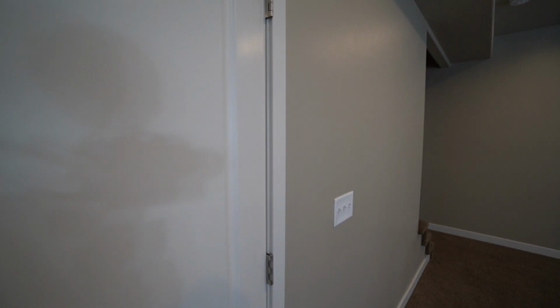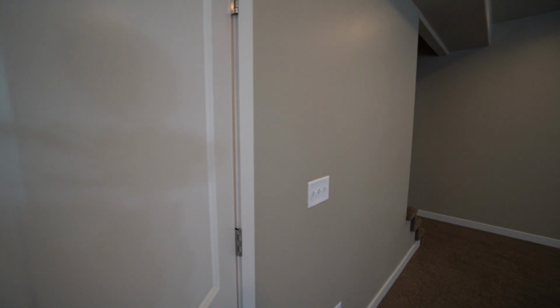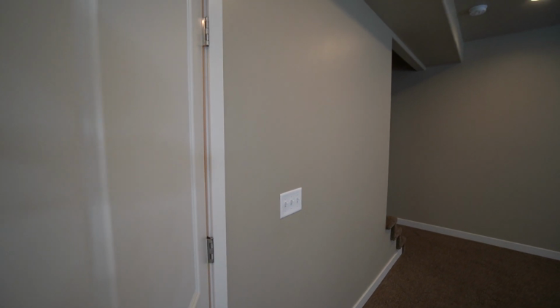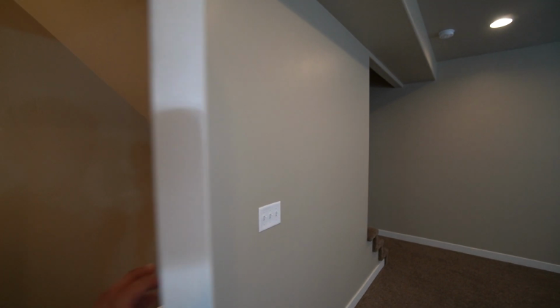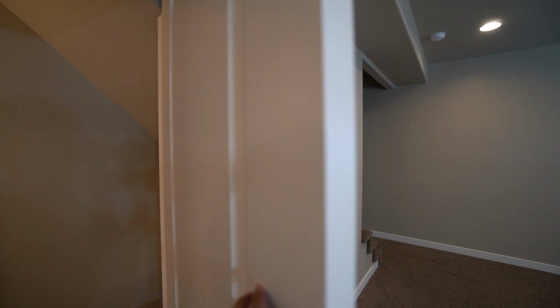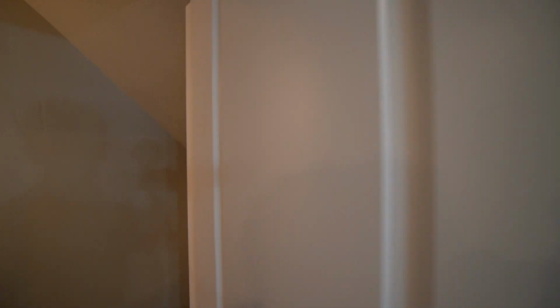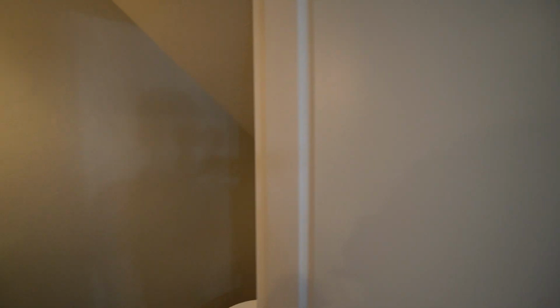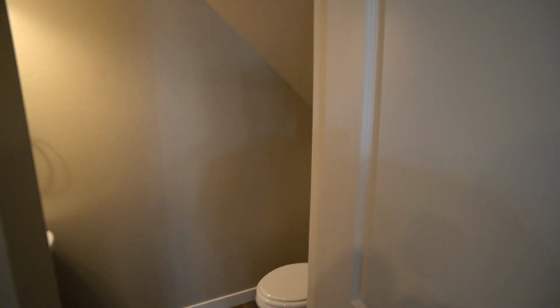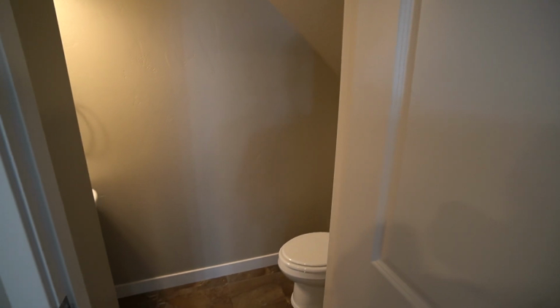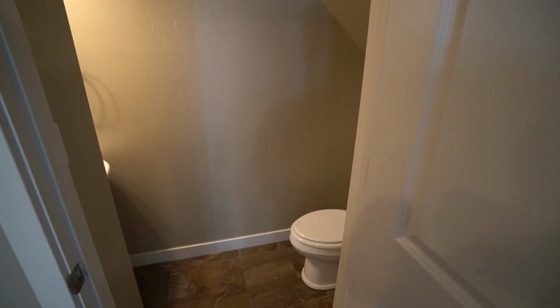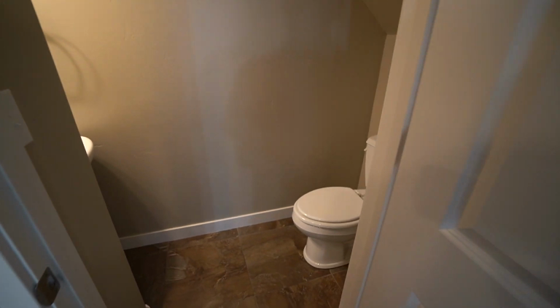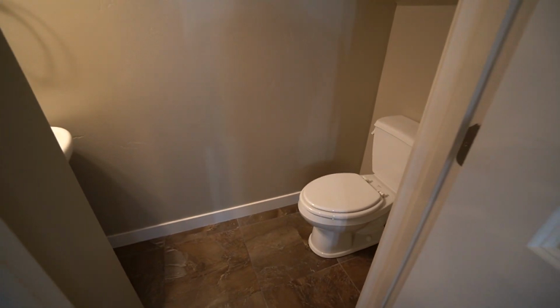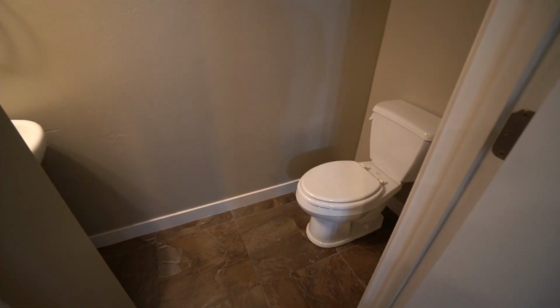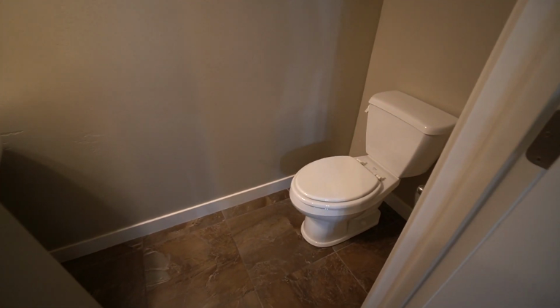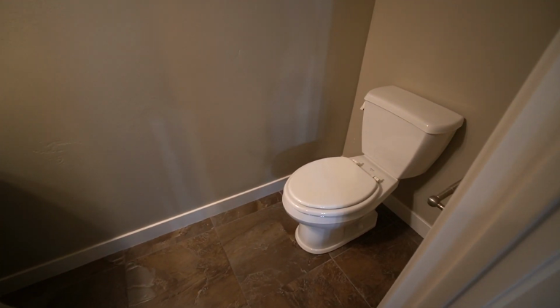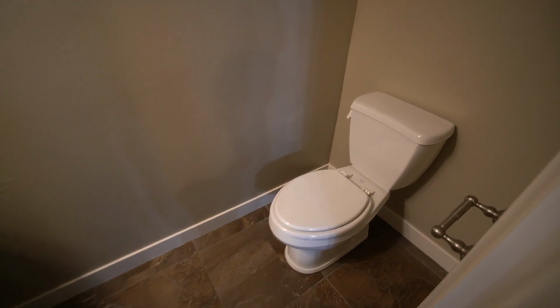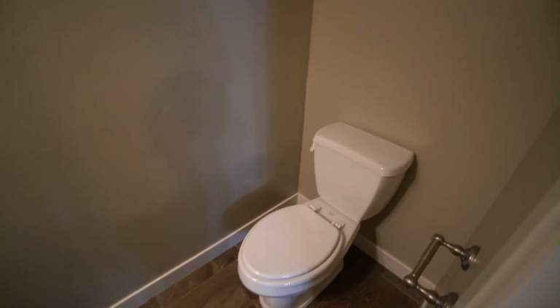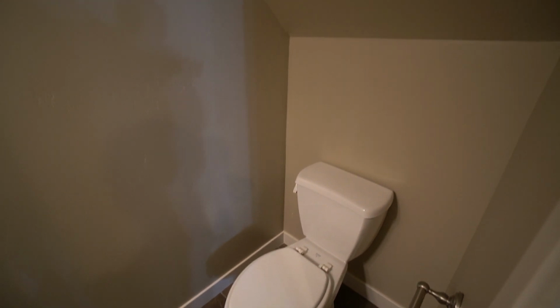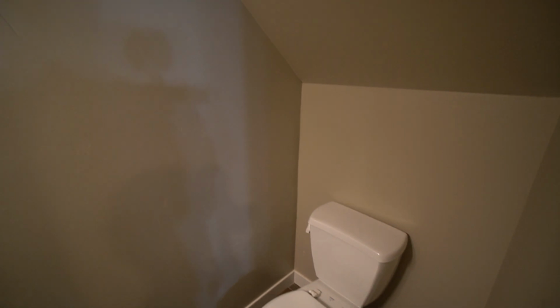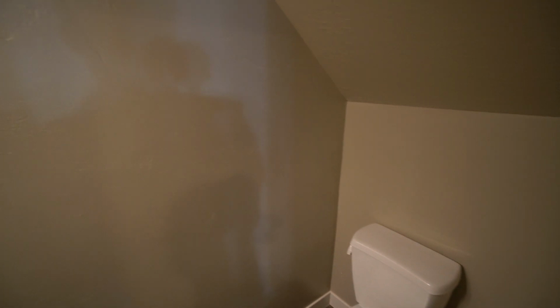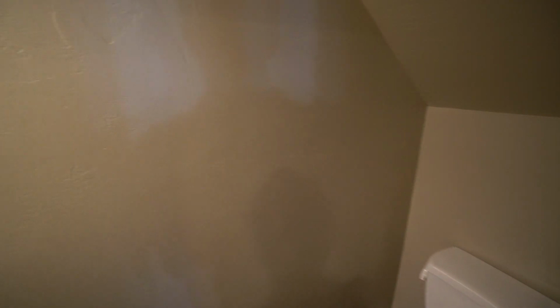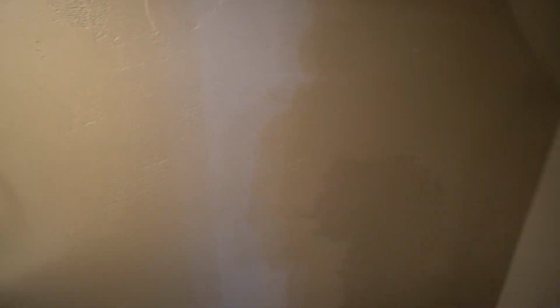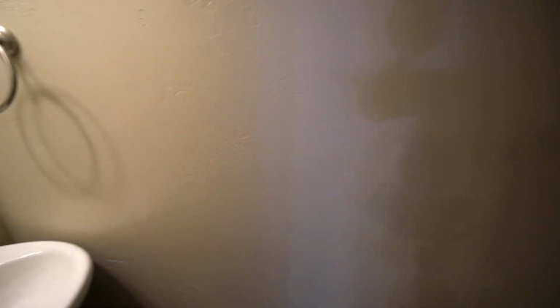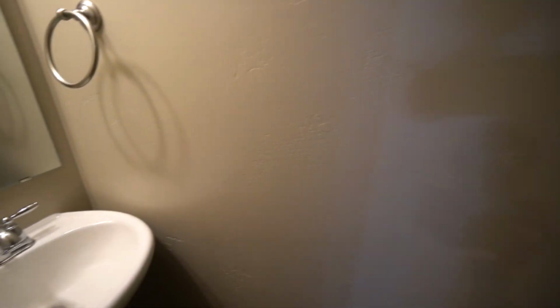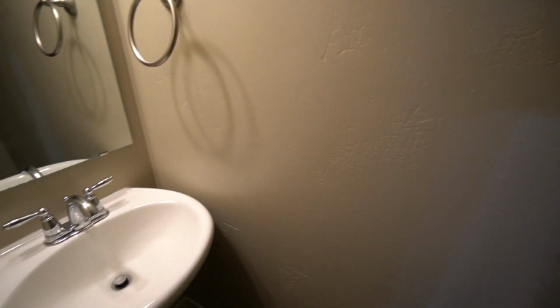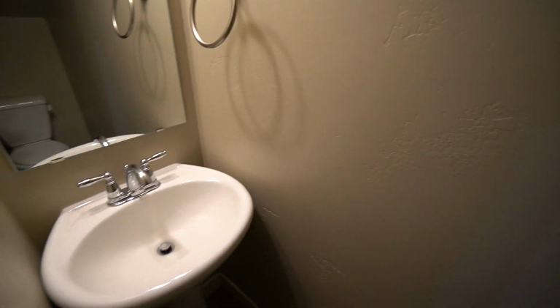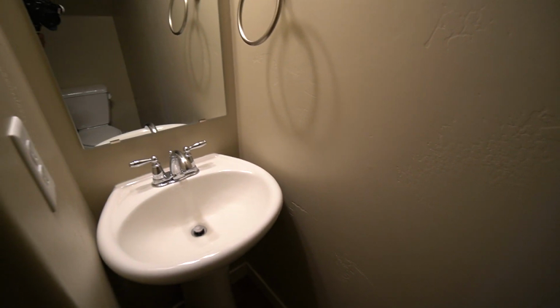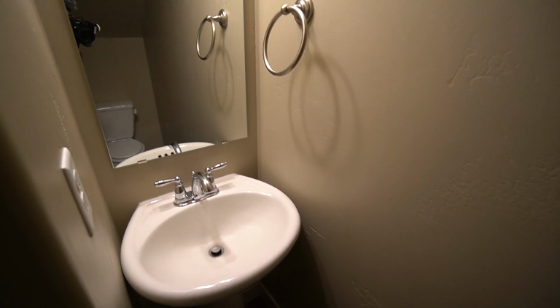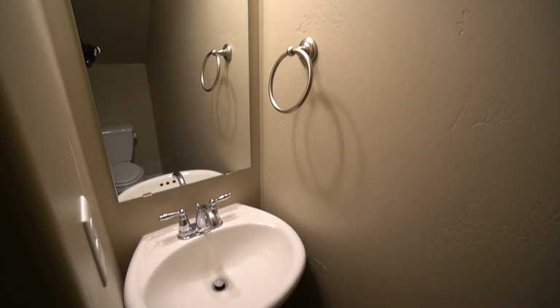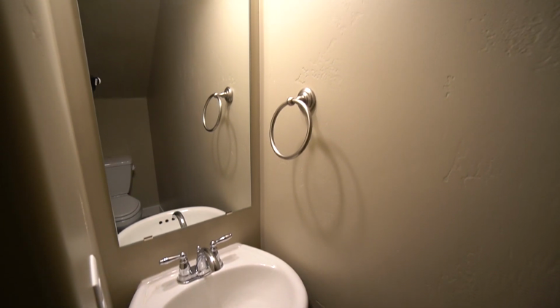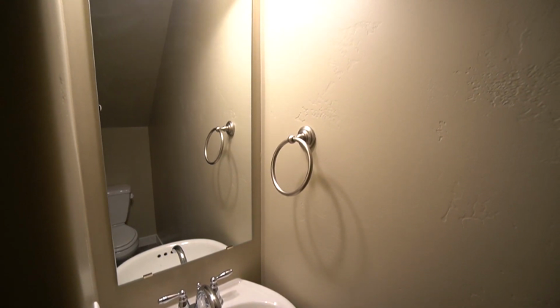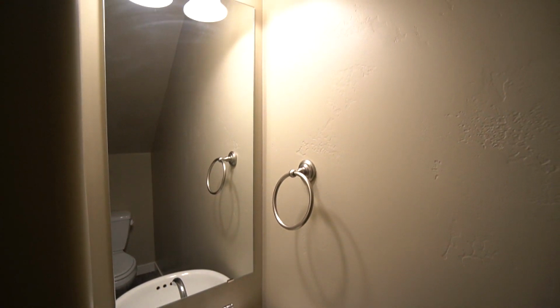Down here we have the half bathroom for the downstairs — a really good spacious half bath with your sink and a good-sized mirror.